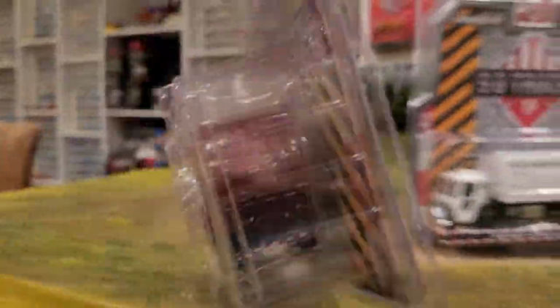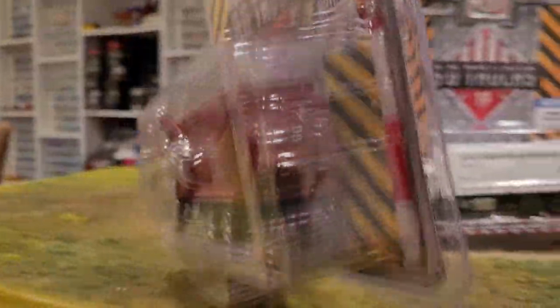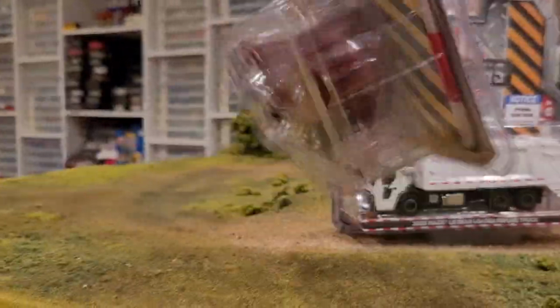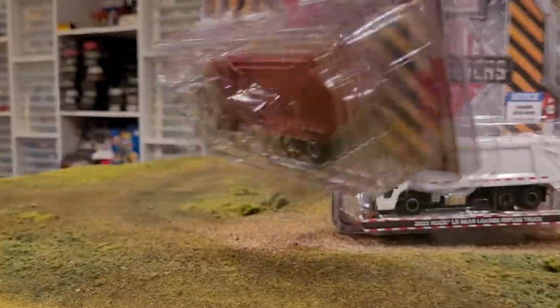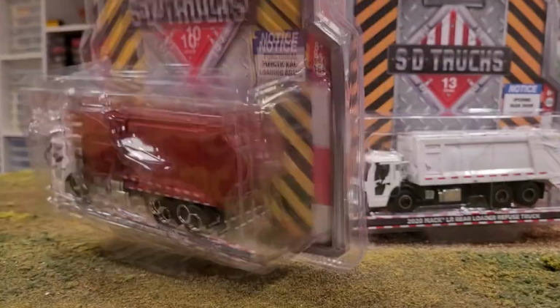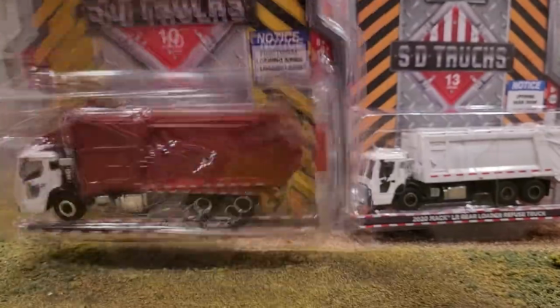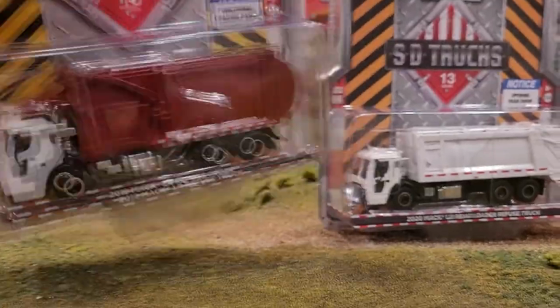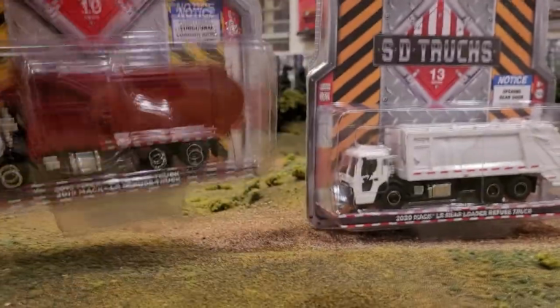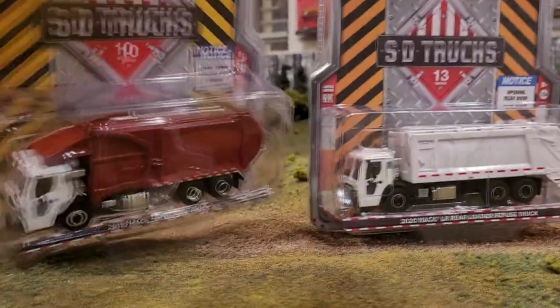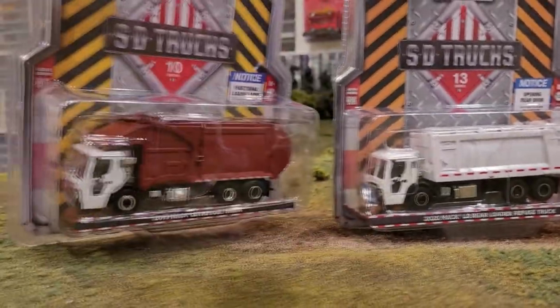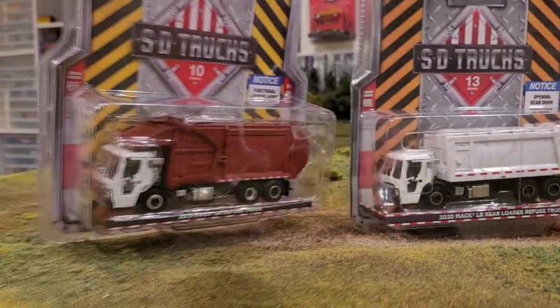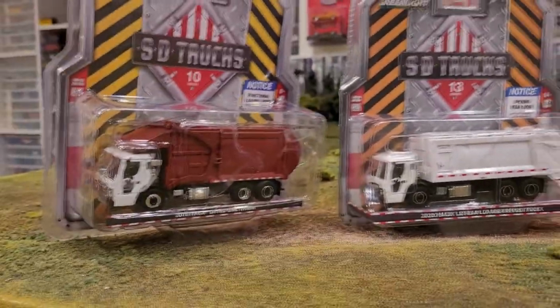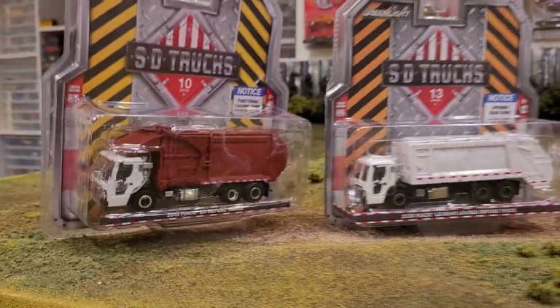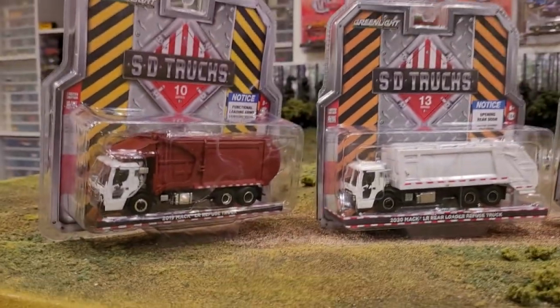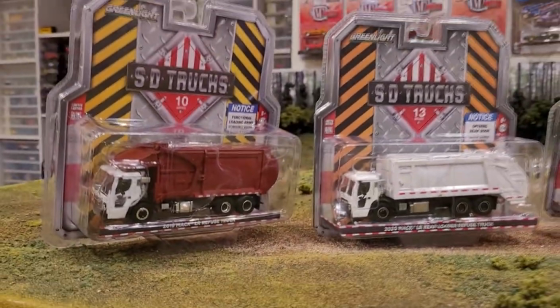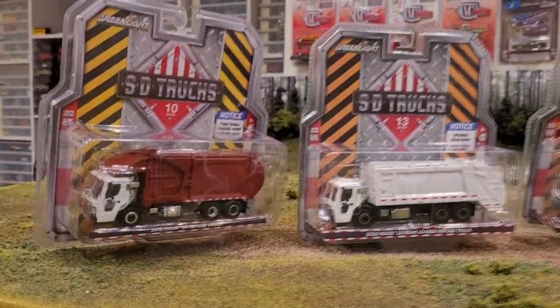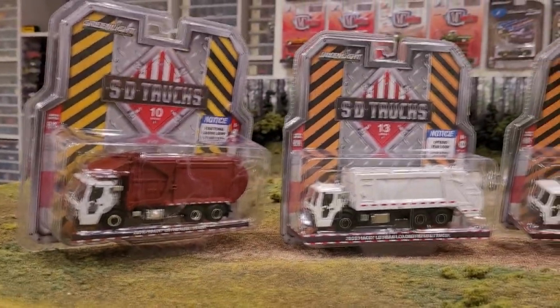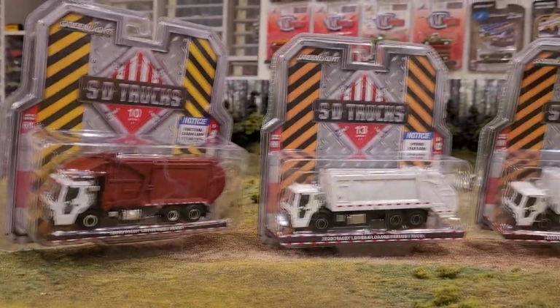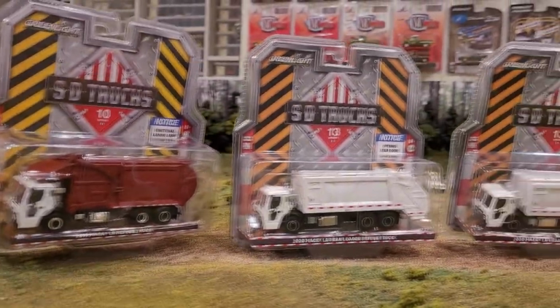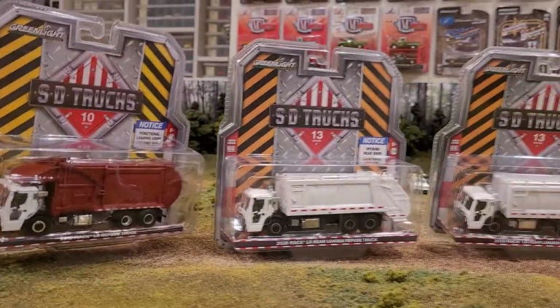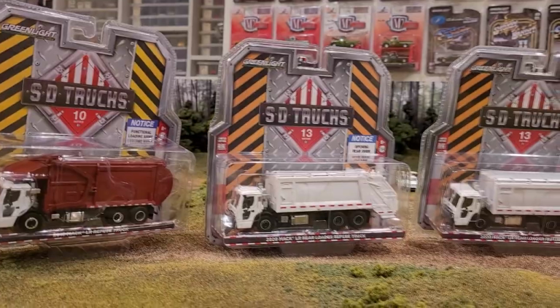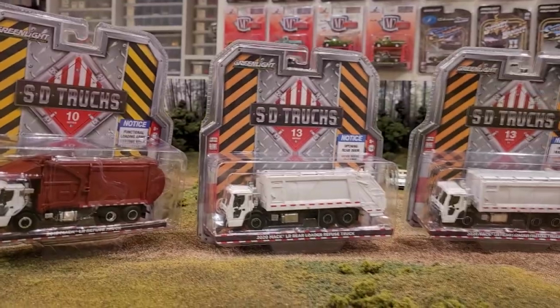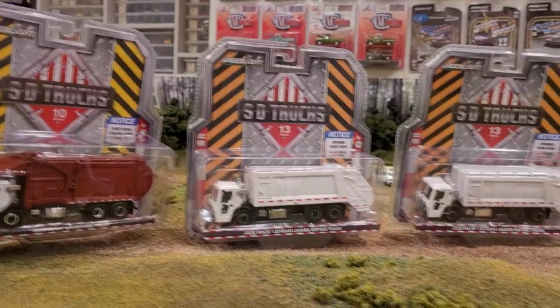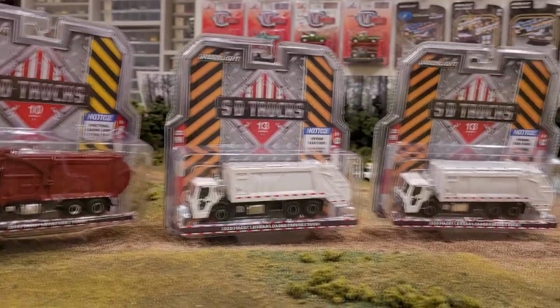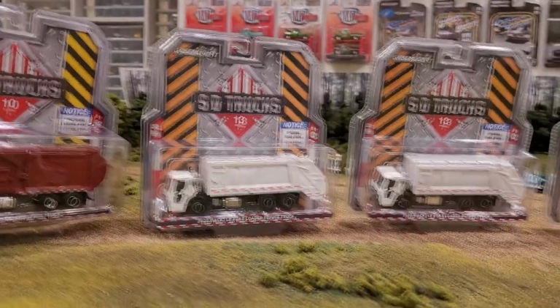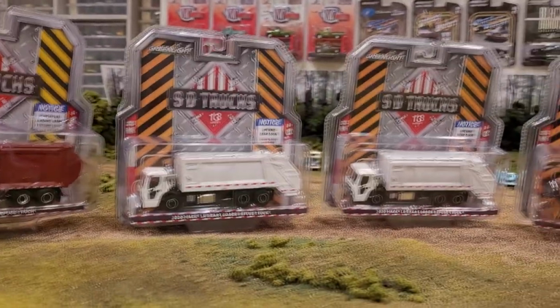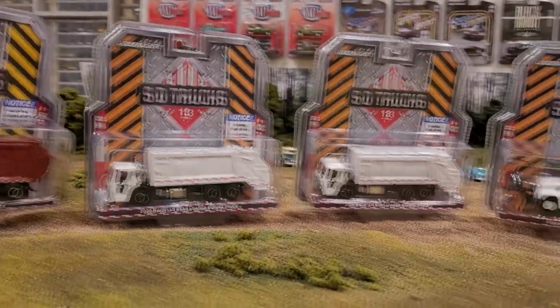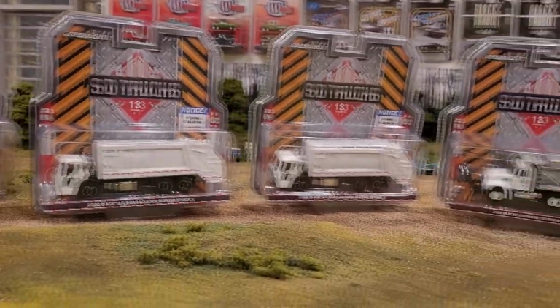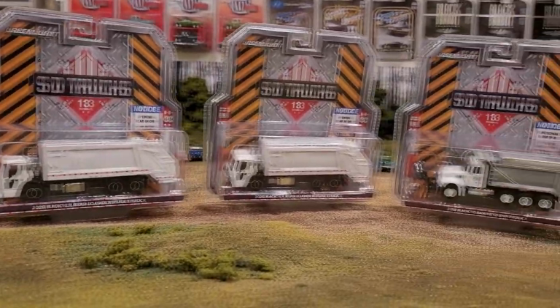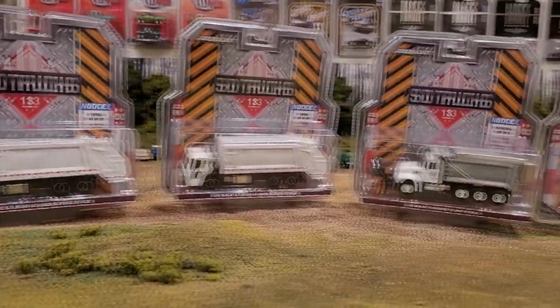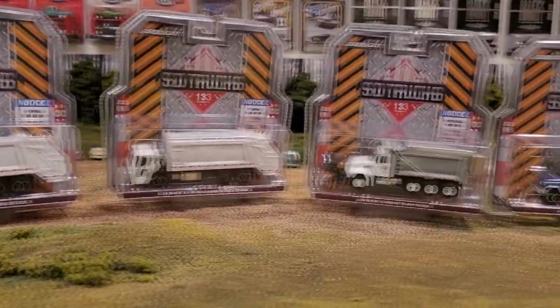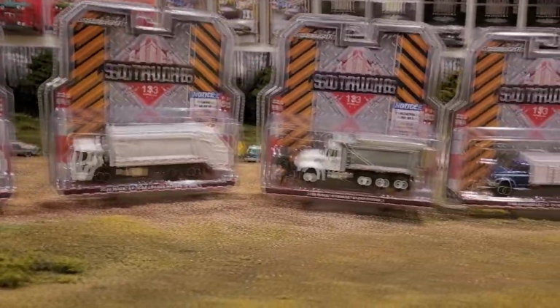What other trucks were available with this one? The 2018 International Workstar Tanker Truck Union 76 - I remember that one coming out, didn't need it. And the Mack Anthem Truck Cab - I think I actually did just pick that up. I think it was that blue truck I reviewed in comparison to the Maistu truck. But anyways let's get all these out for a roll on the patrol.